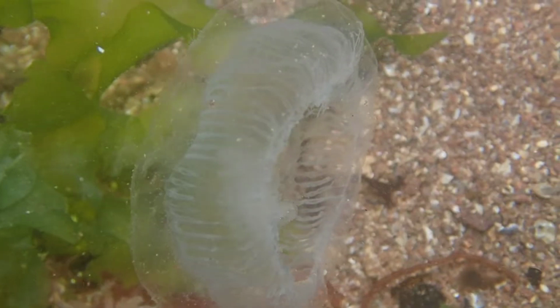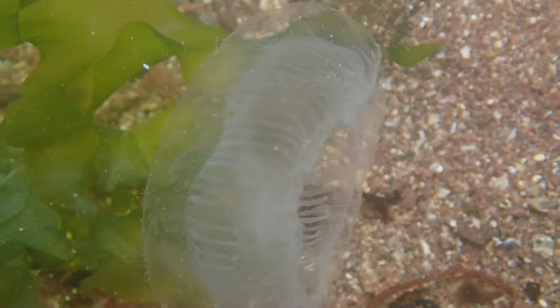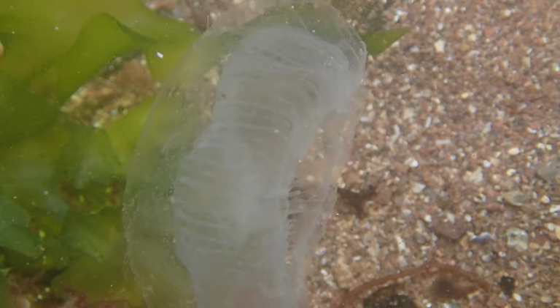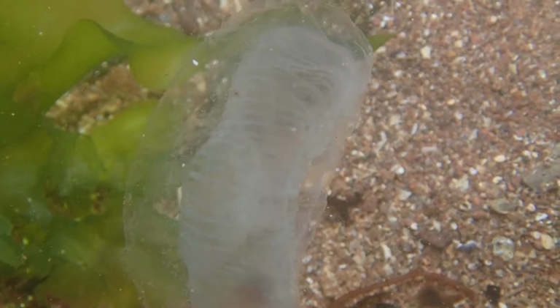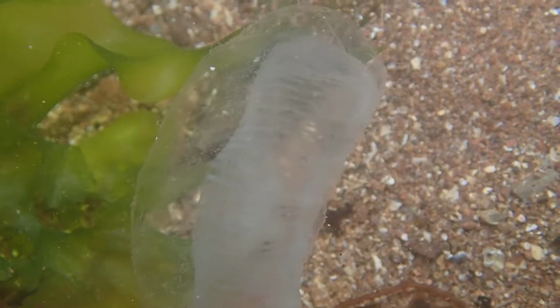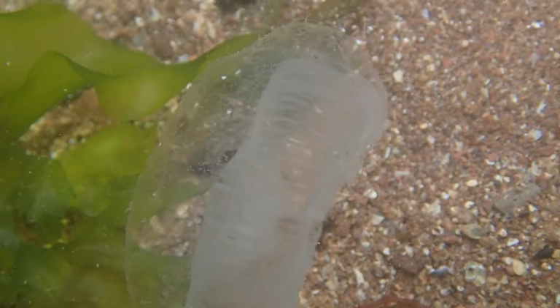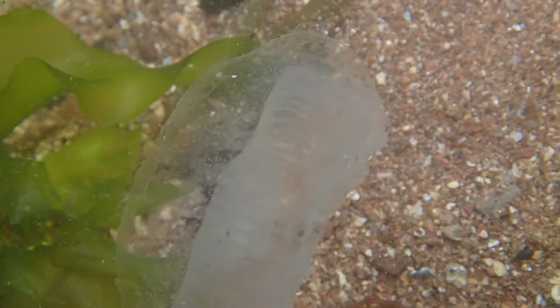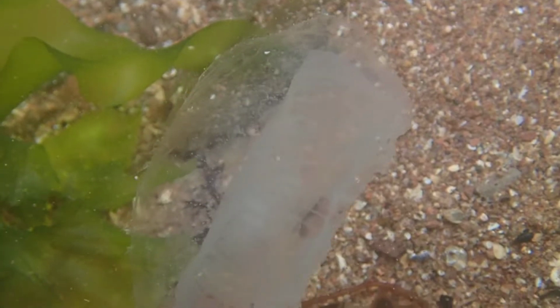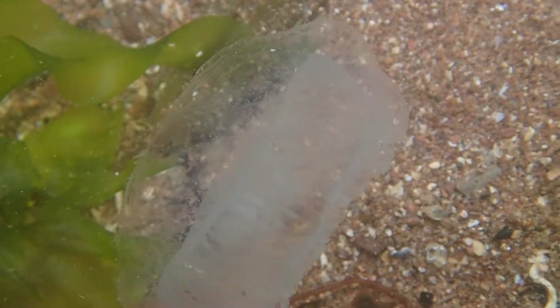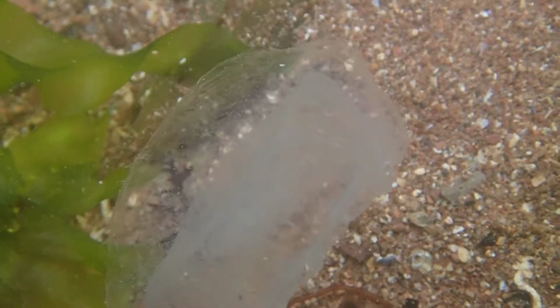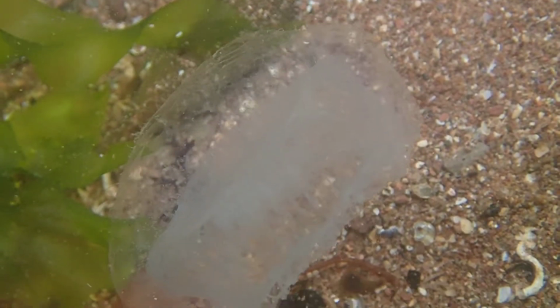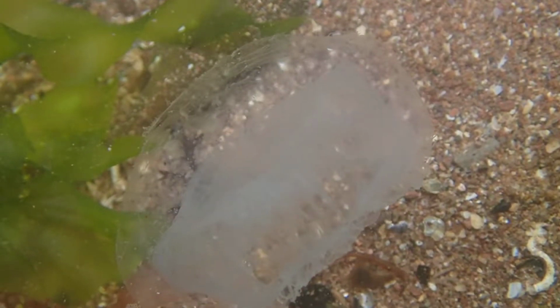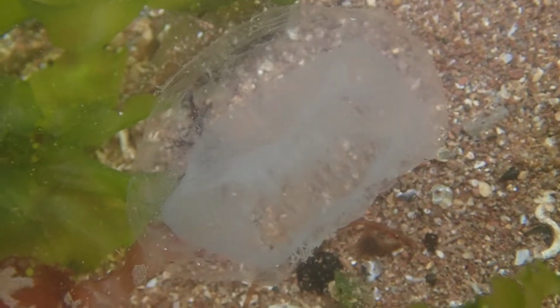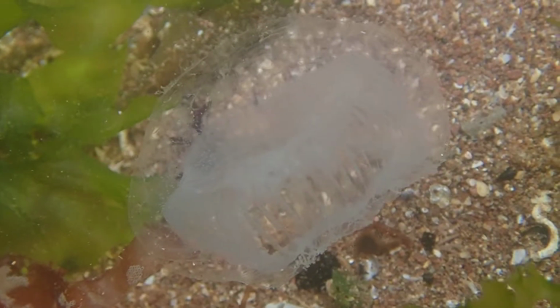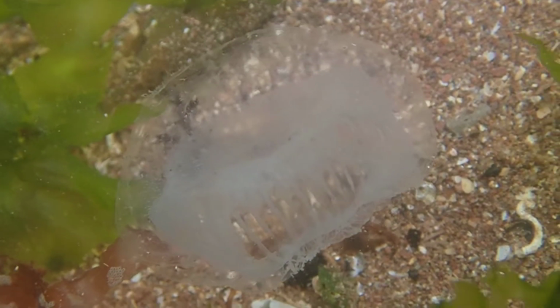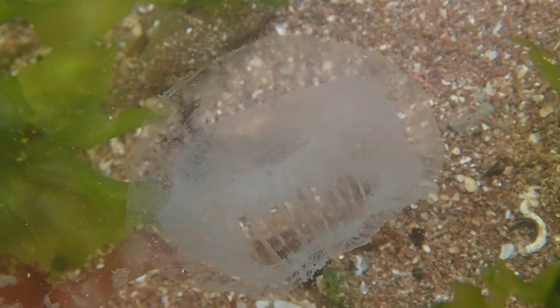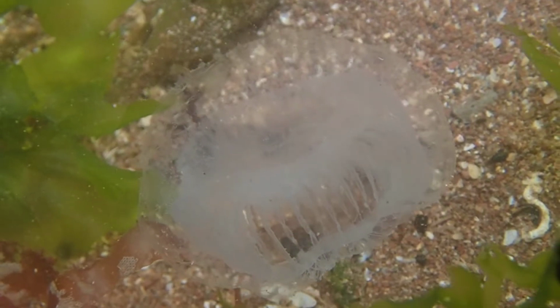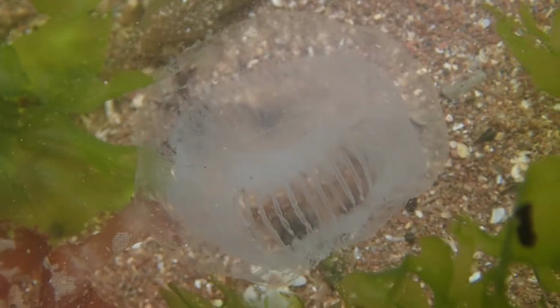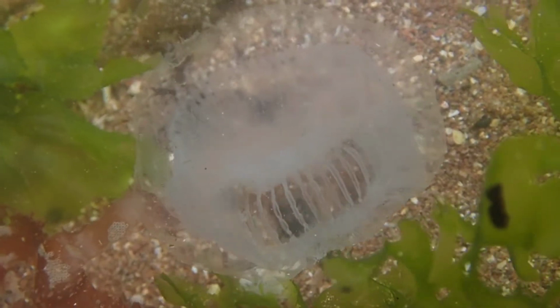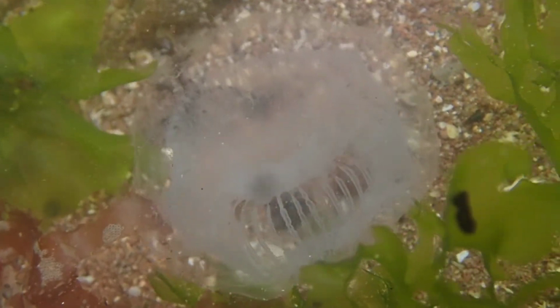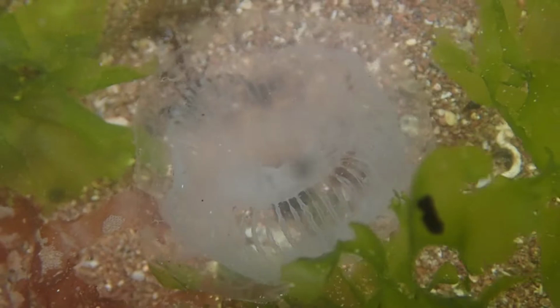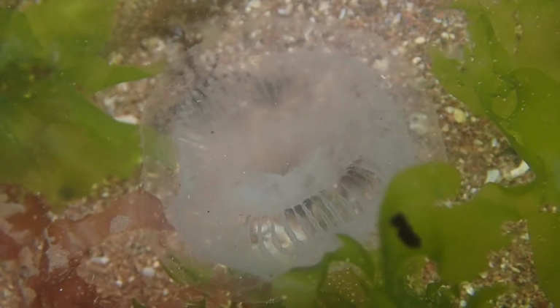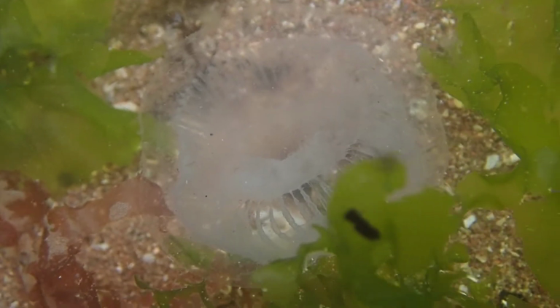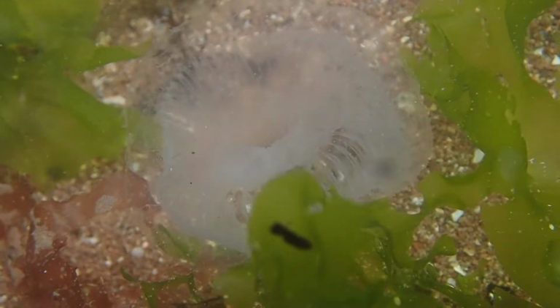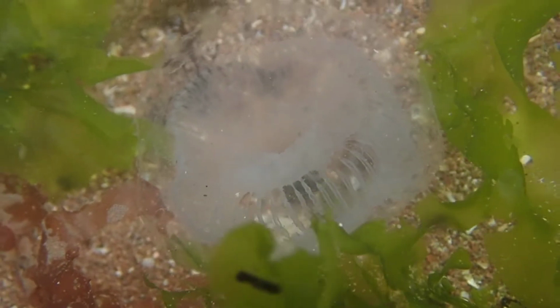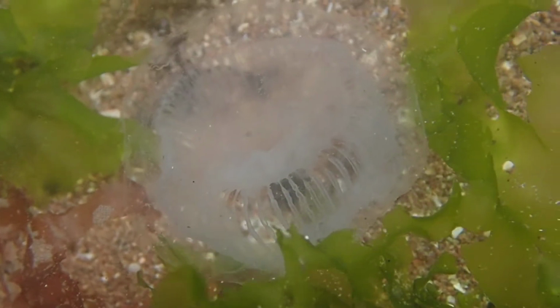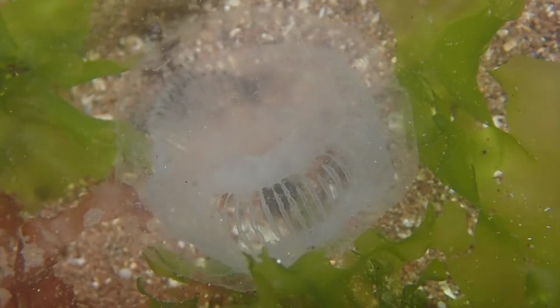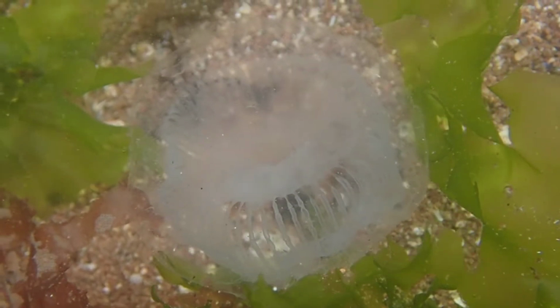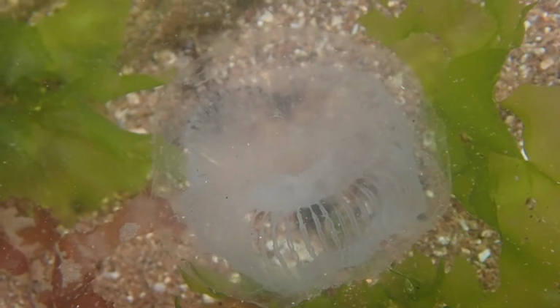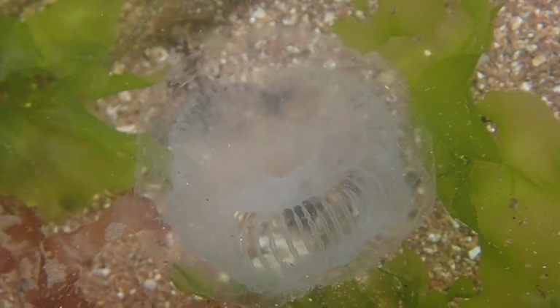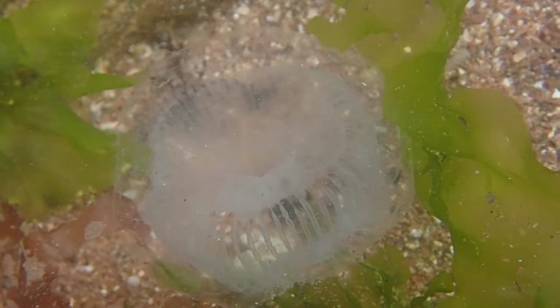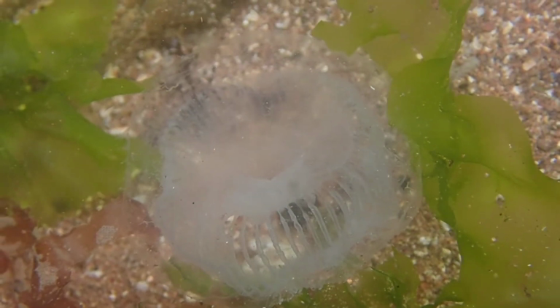This species is known to be cannibalistic and can expand its mouth when feeding to swallow jellyfish more than half its size, but it typically feeds on tiny marine organisms such as copepods.